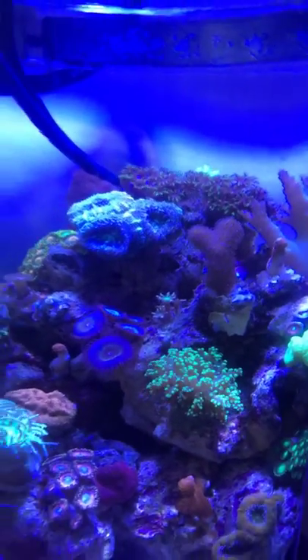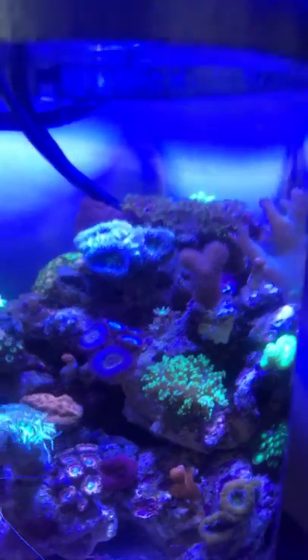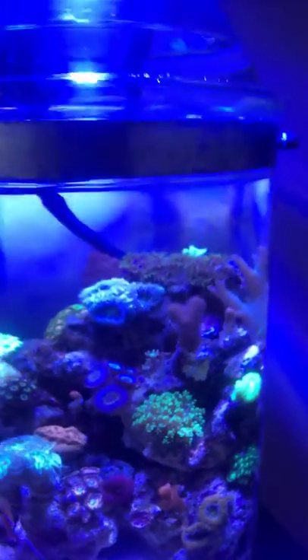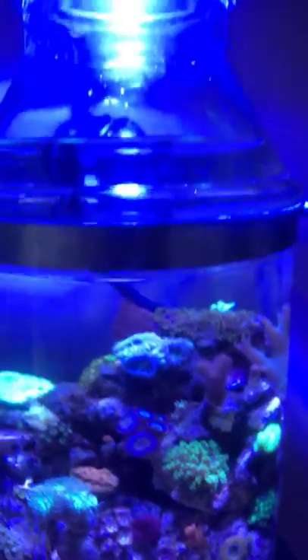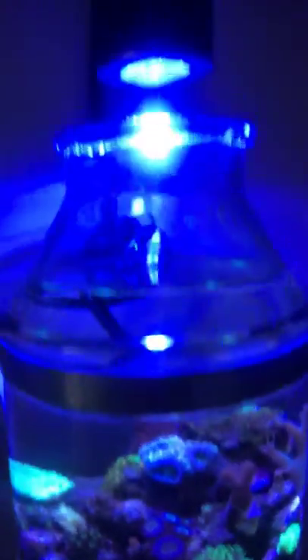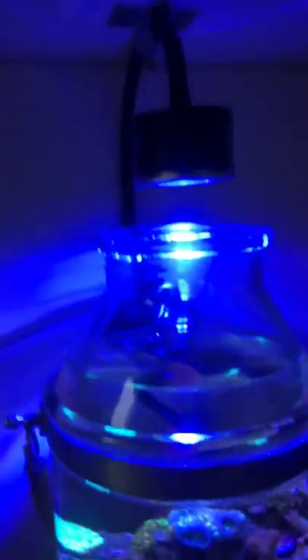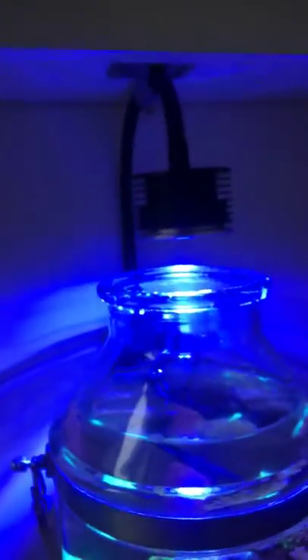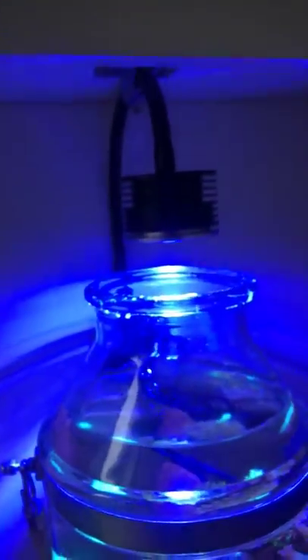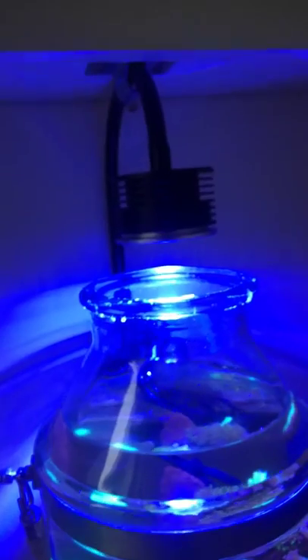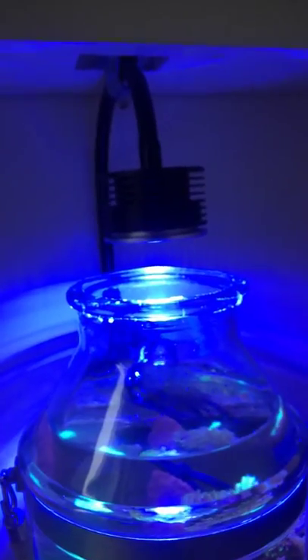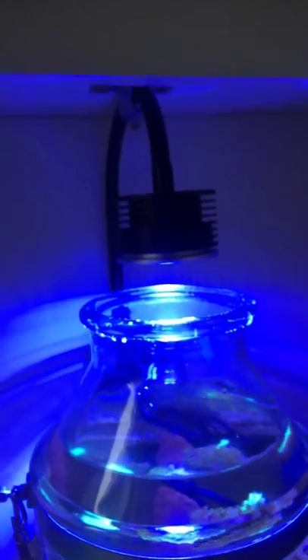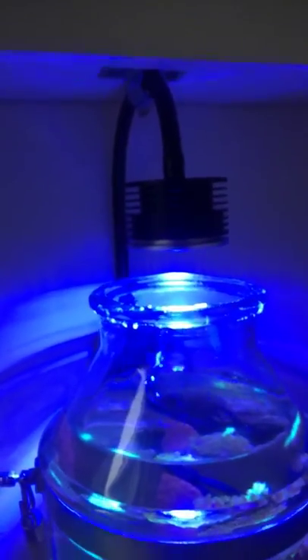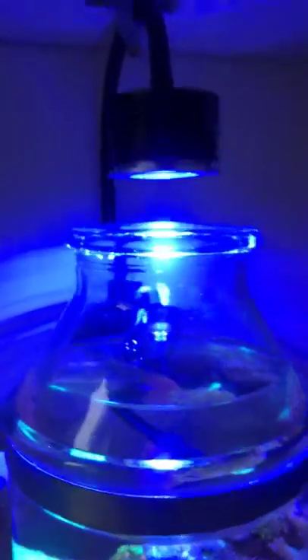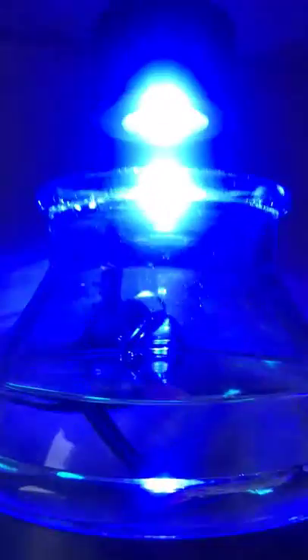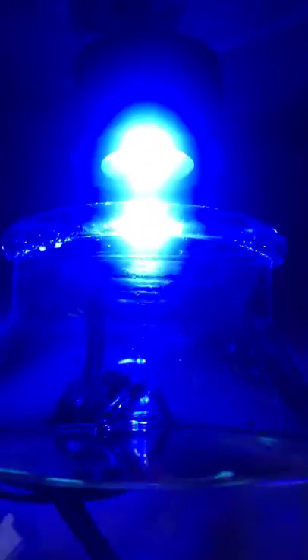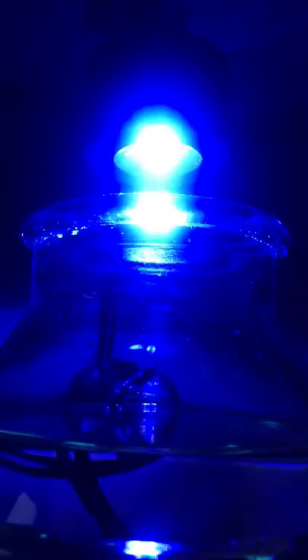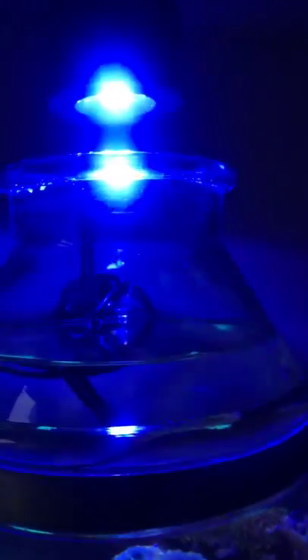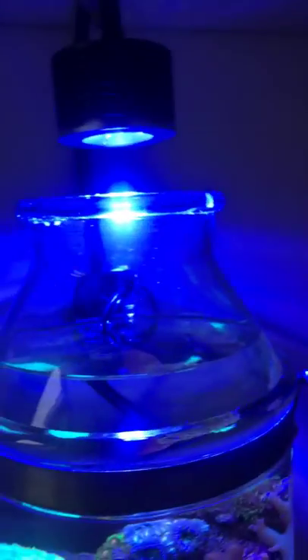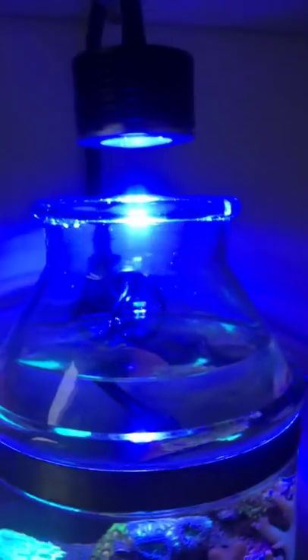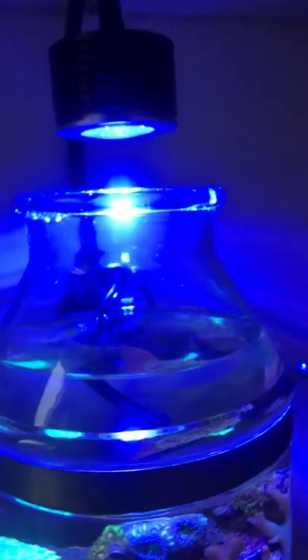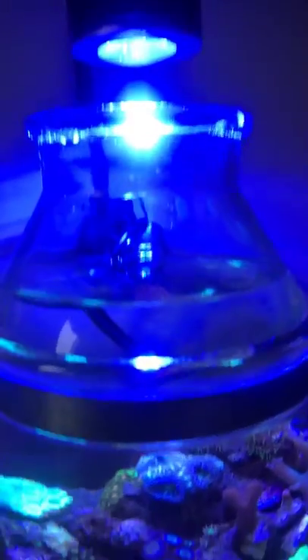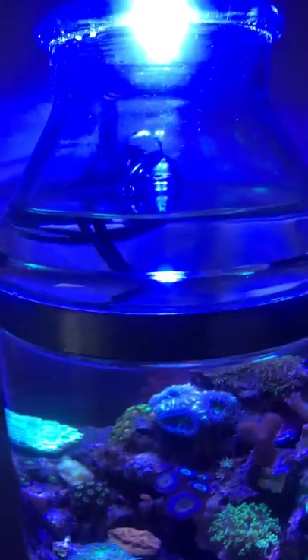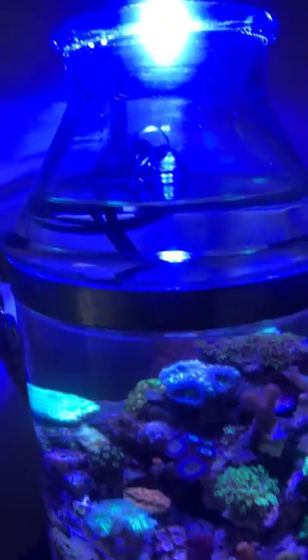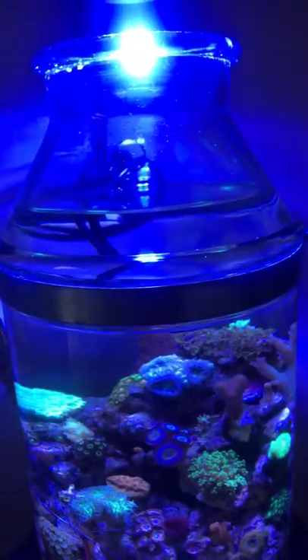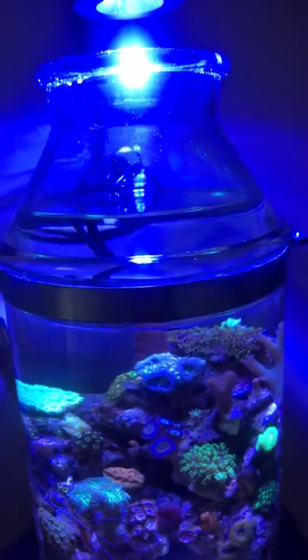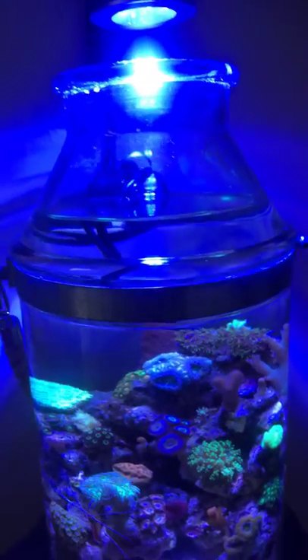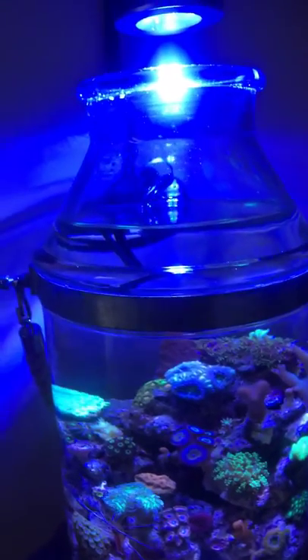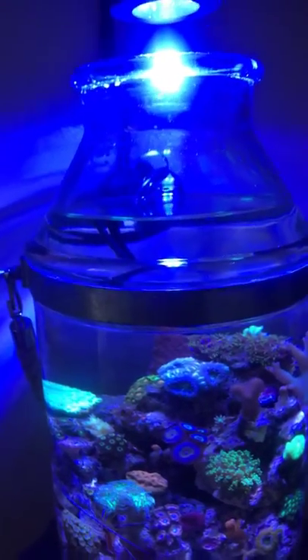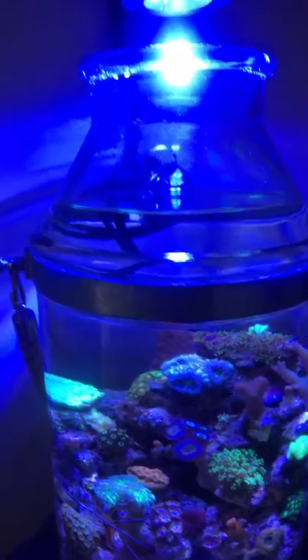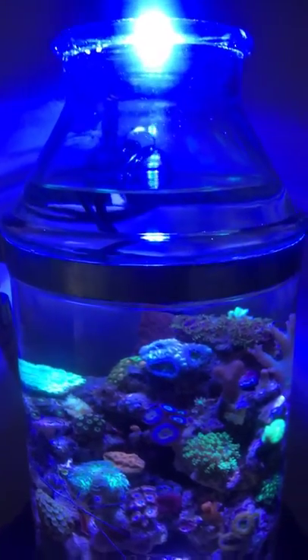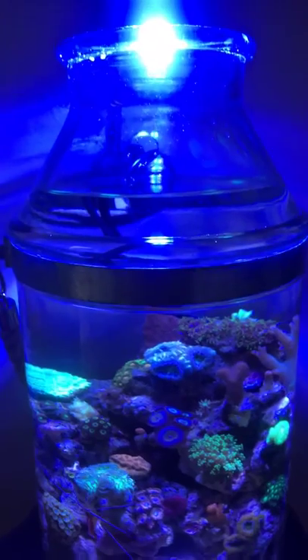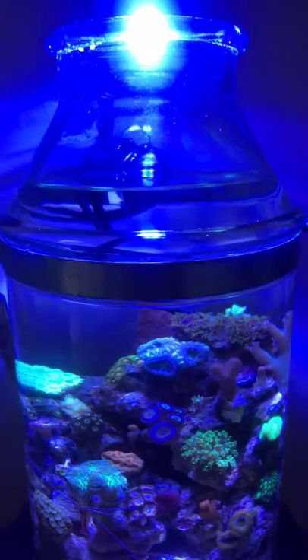So there it is. The light fixture was 50 bucks — it's LED and you can change the settings on it. The jar I've had since last Memorial Day, I think it cost me like $18.